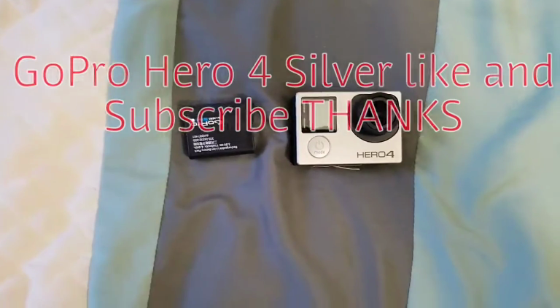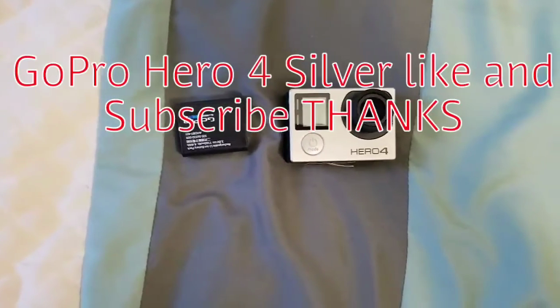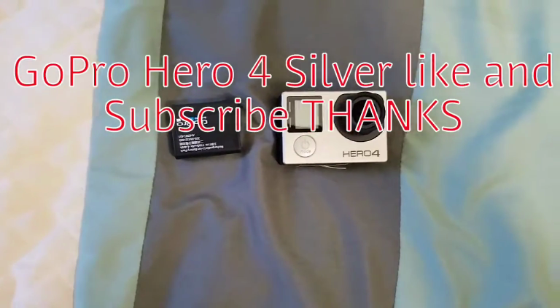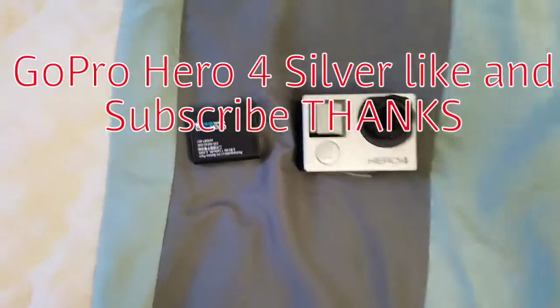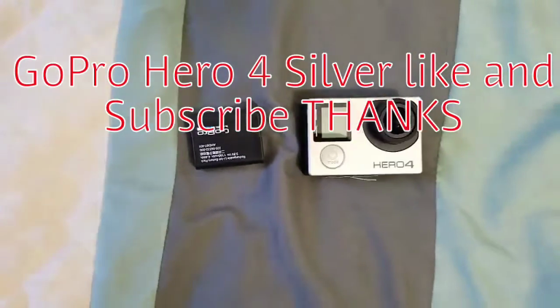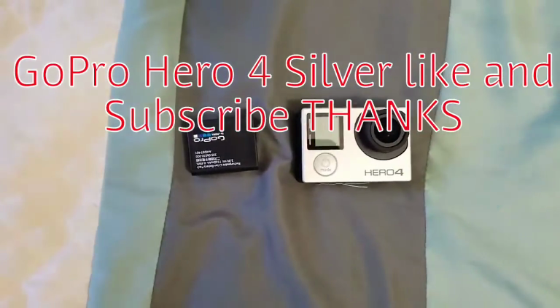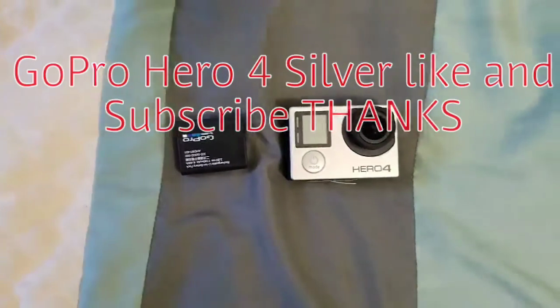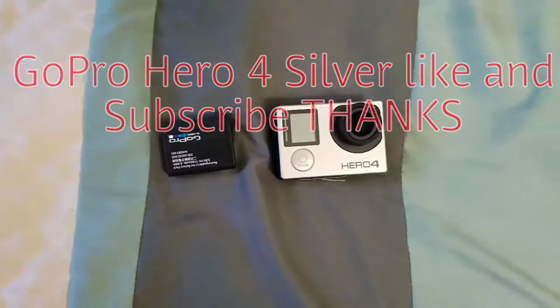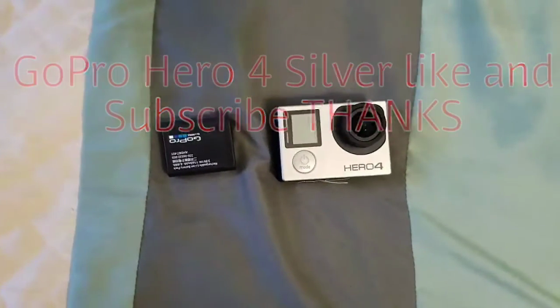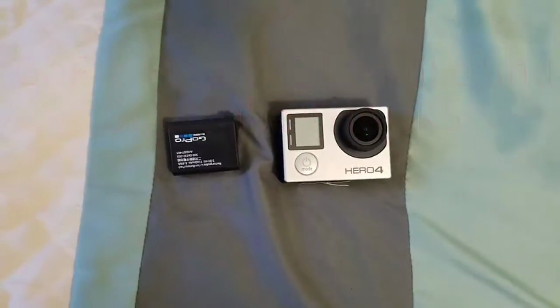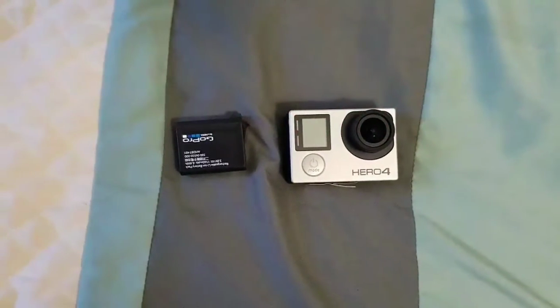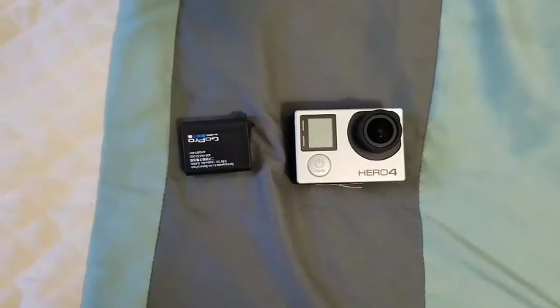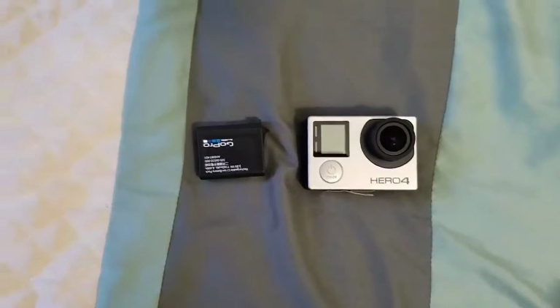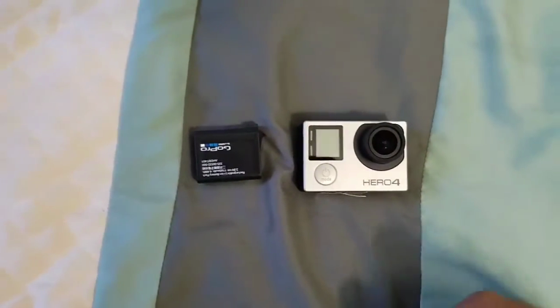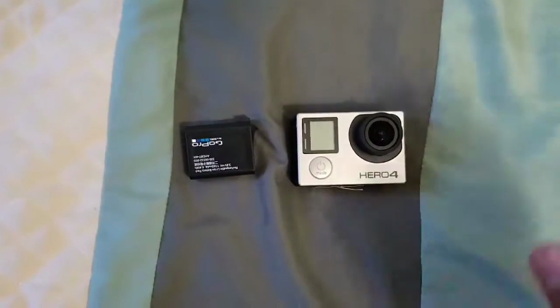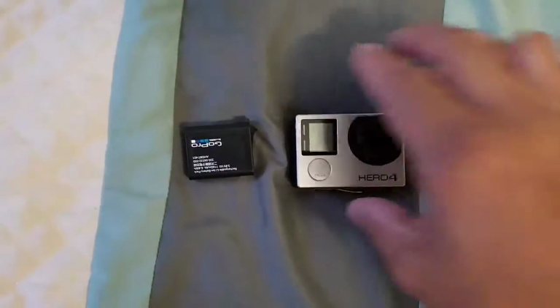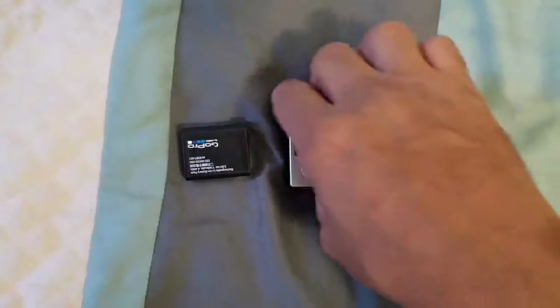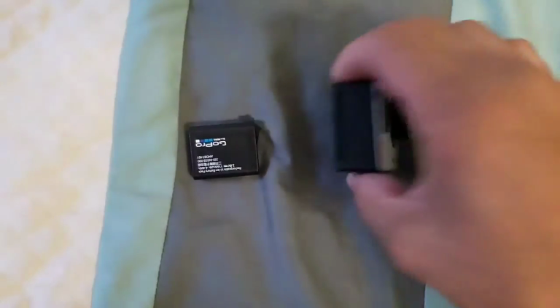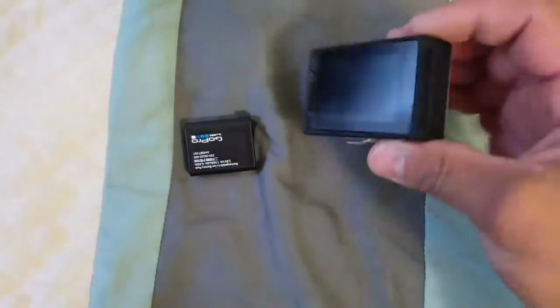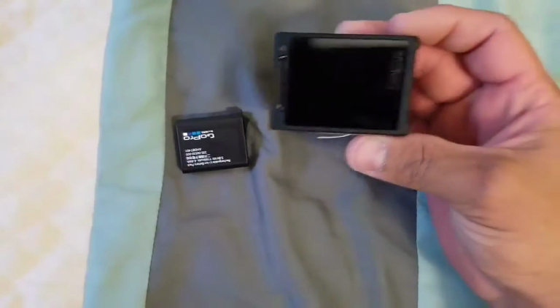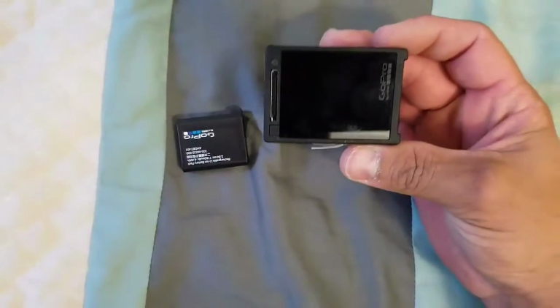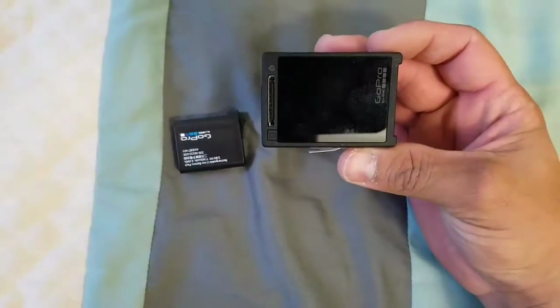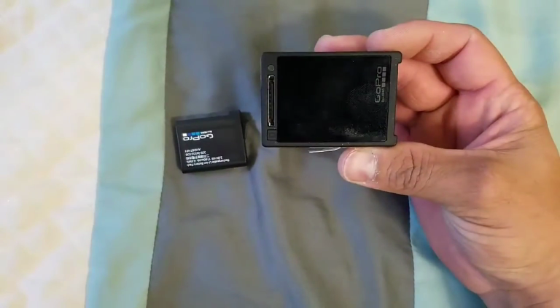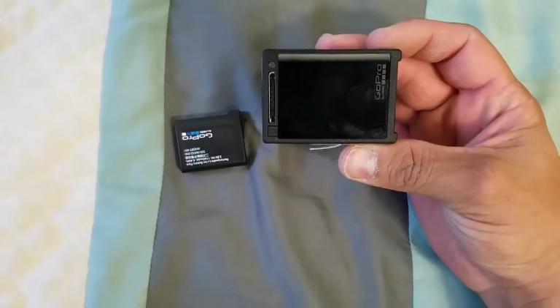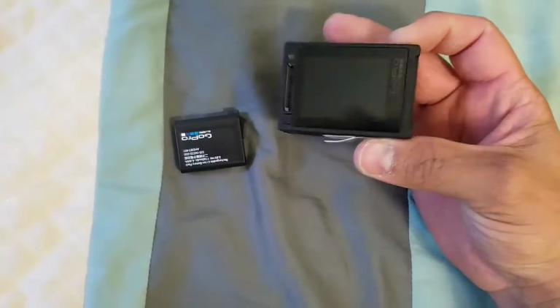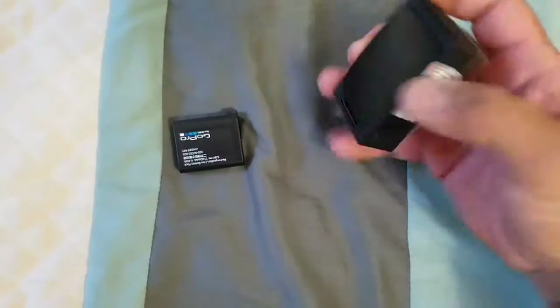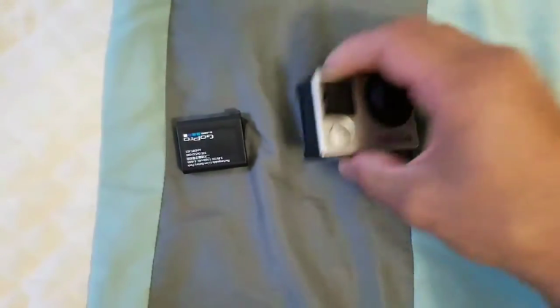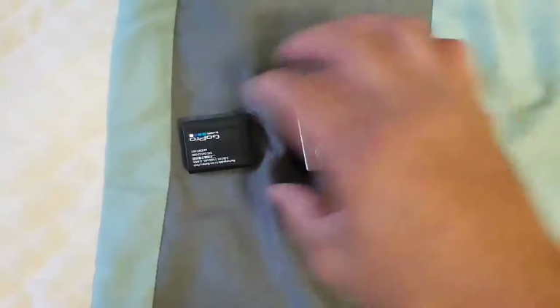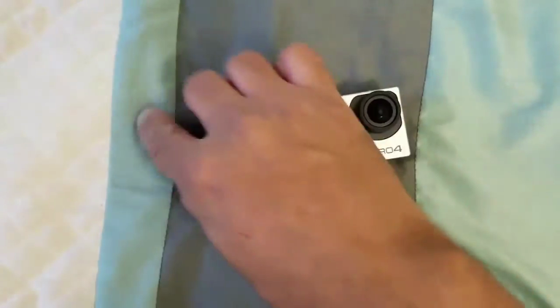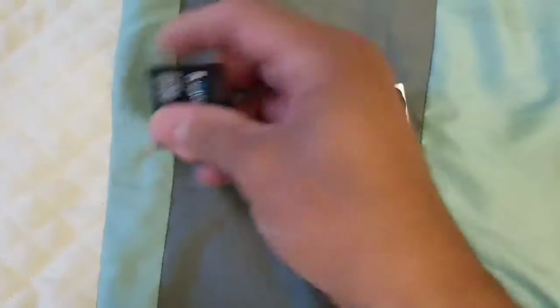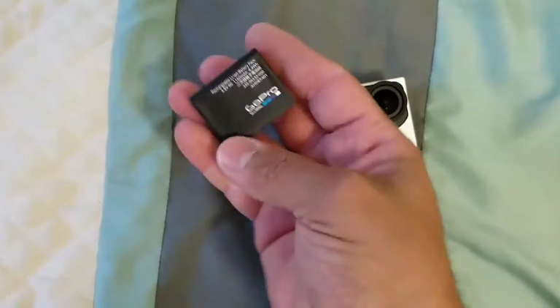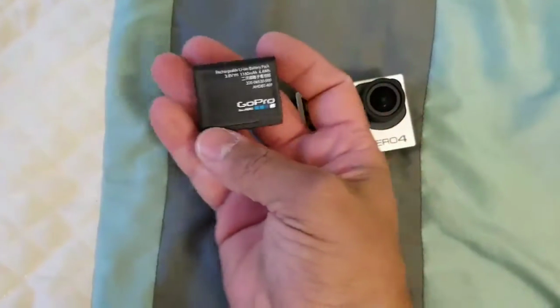What's up YouTube? Today I got in a Hero 4 GoPro. This is it right here. This is the battery.